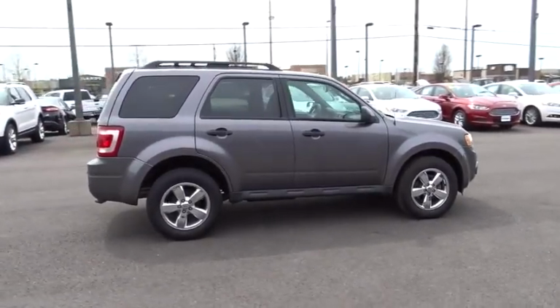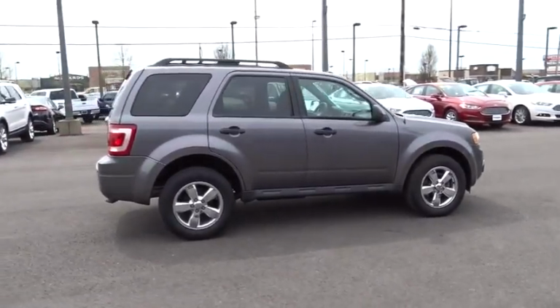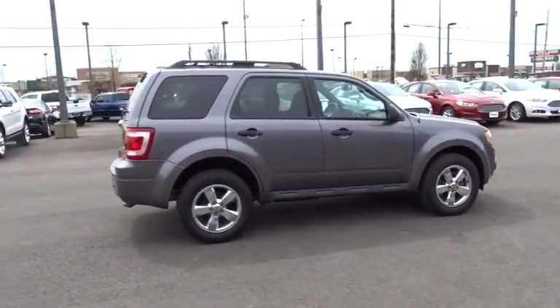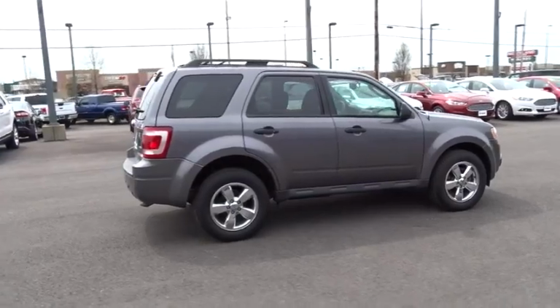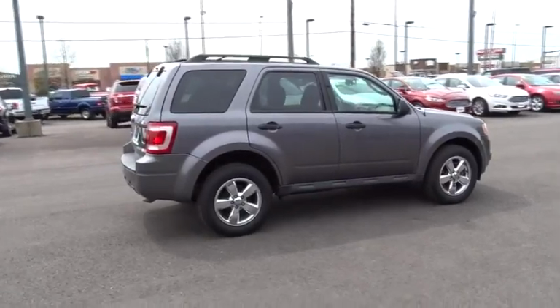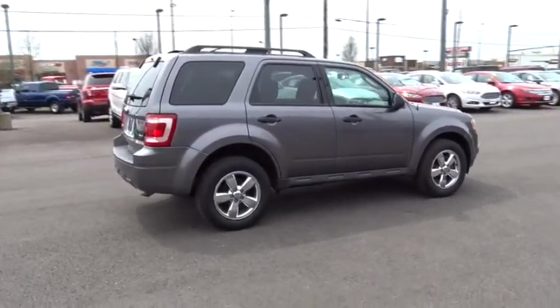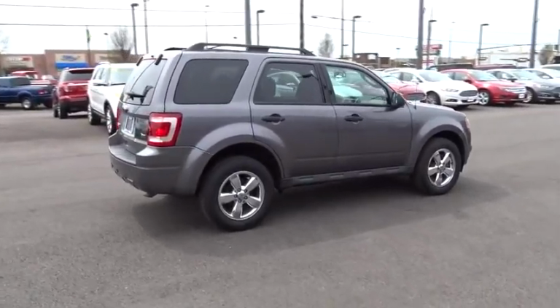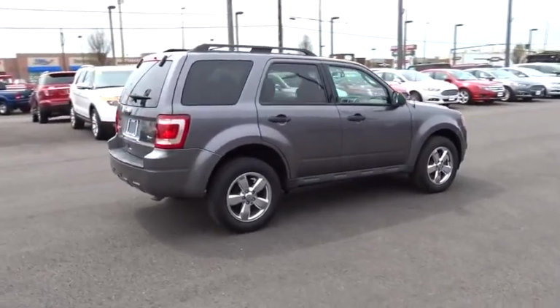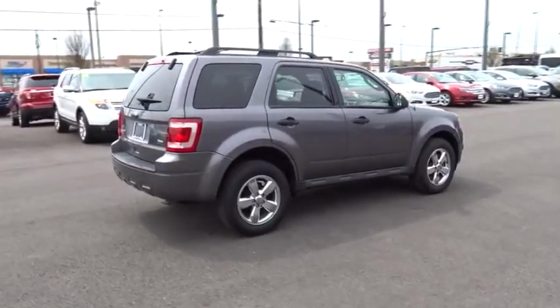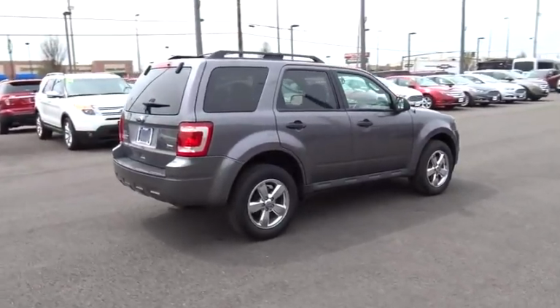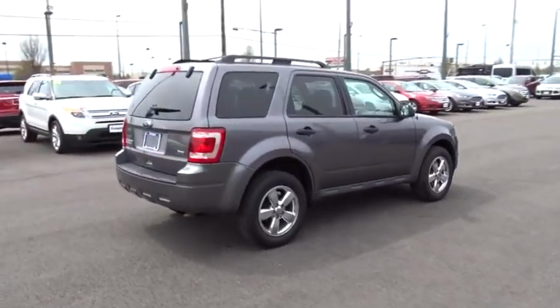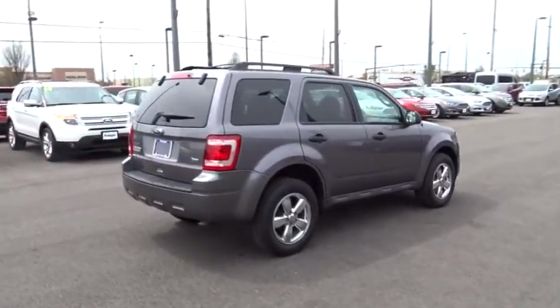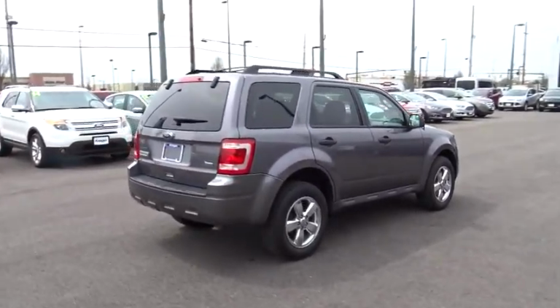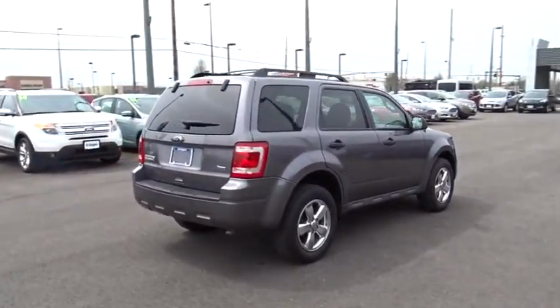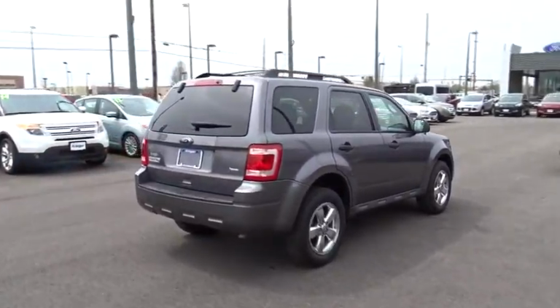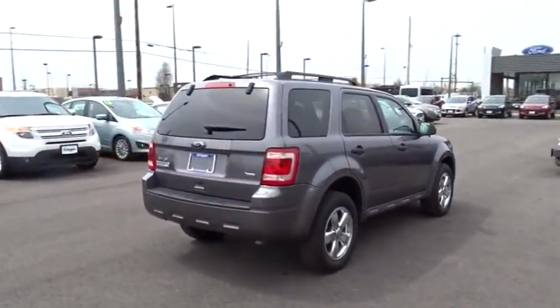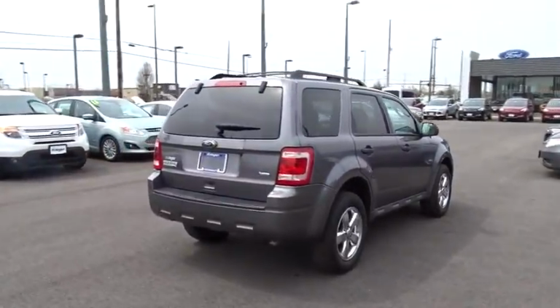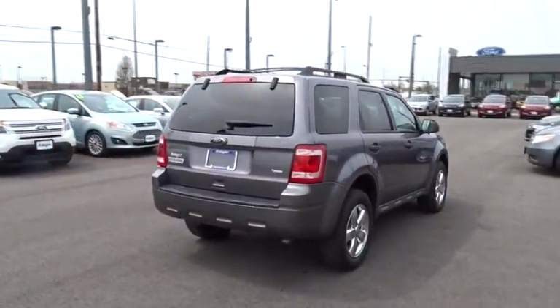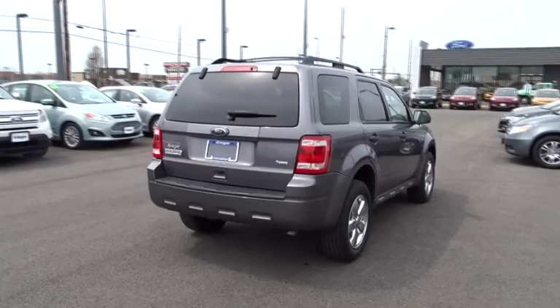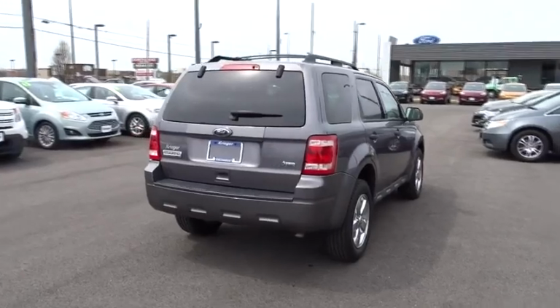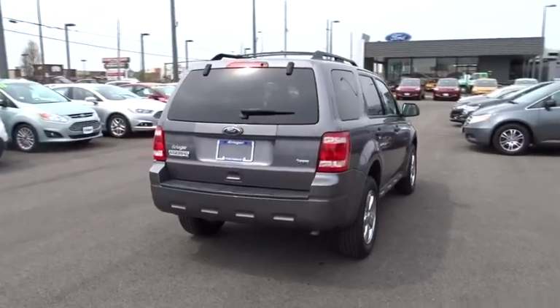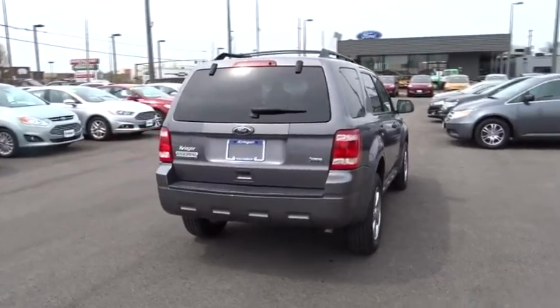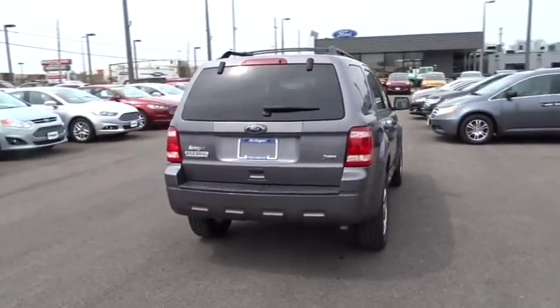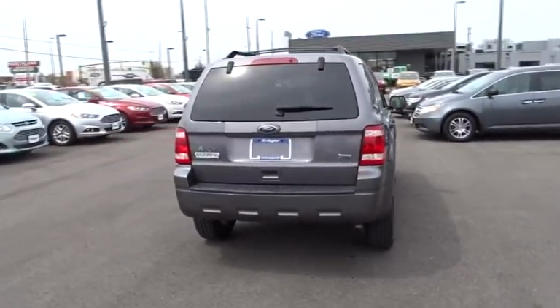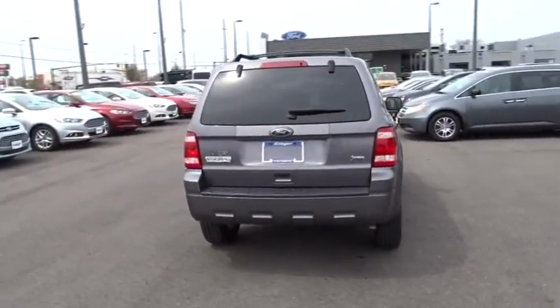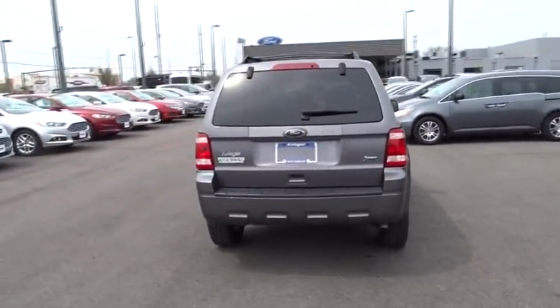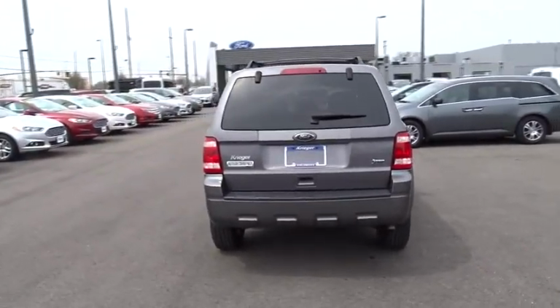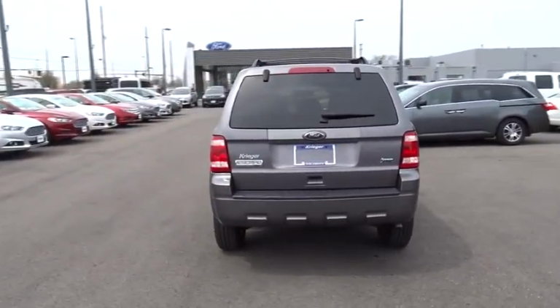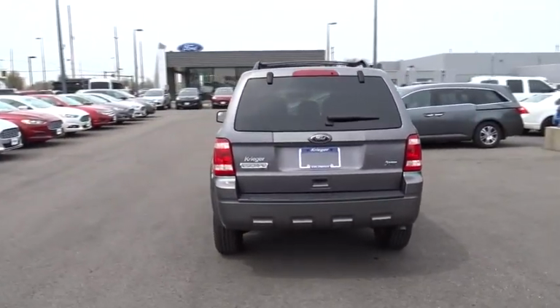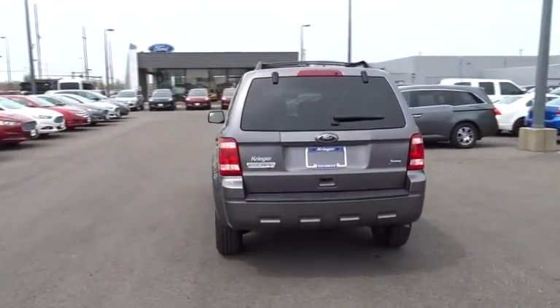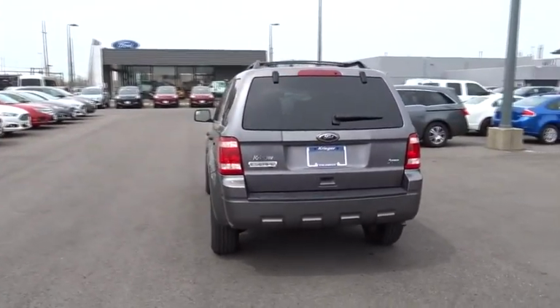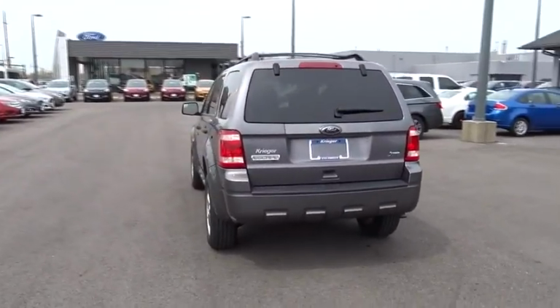Aluminum wheels, auto-dimming rear view mirror, cruise control, rear defrost, AM-FM stereo radio, CD player, bucket seat, MP3 player, power windows.